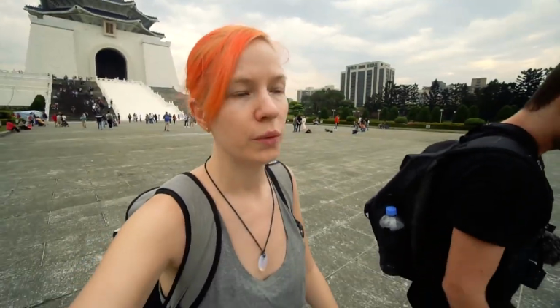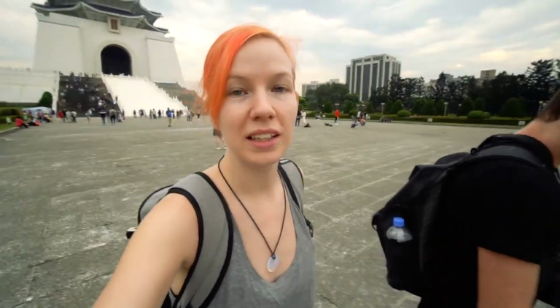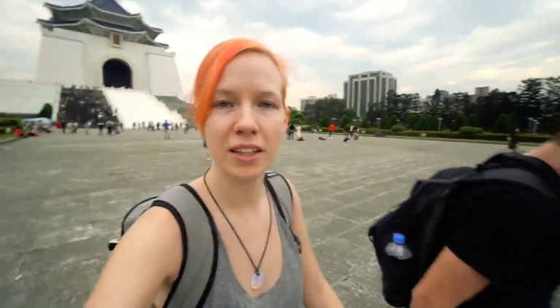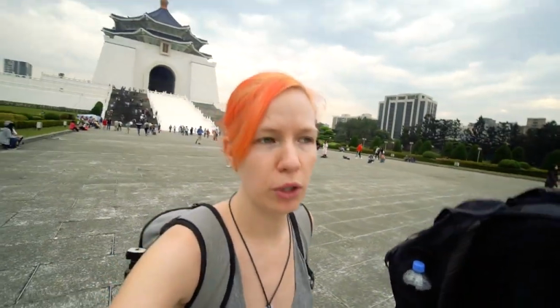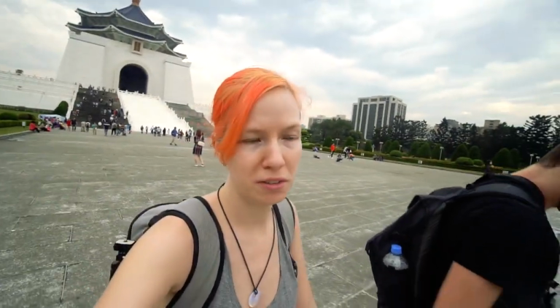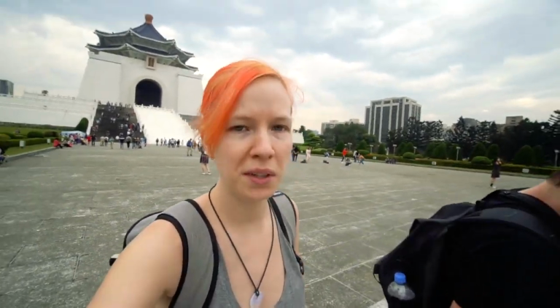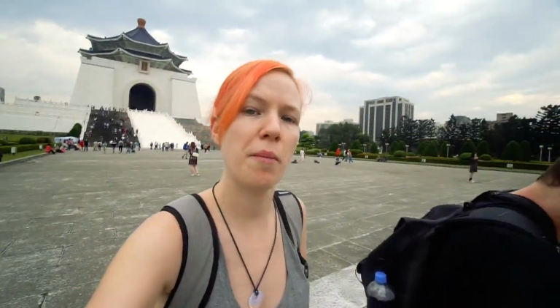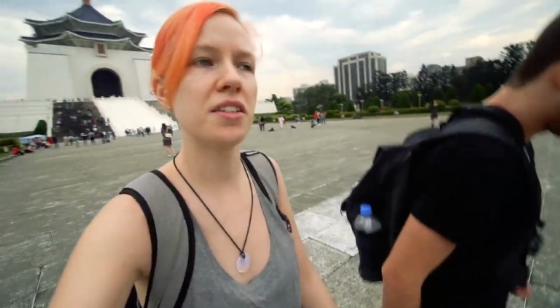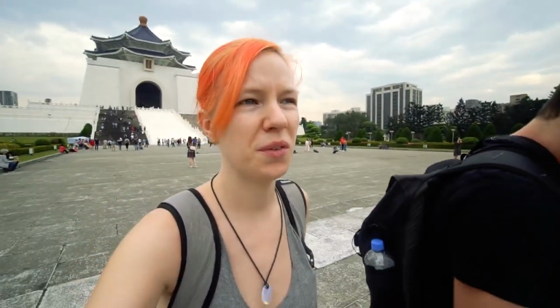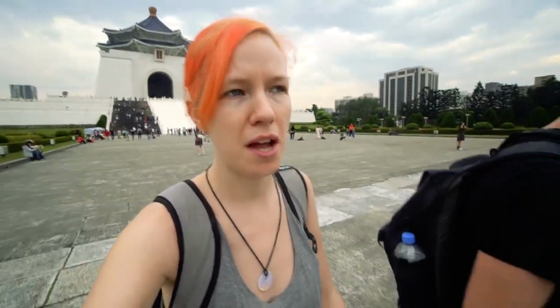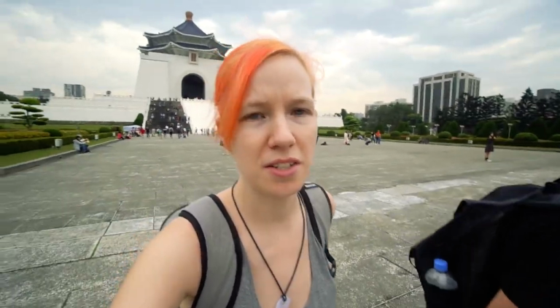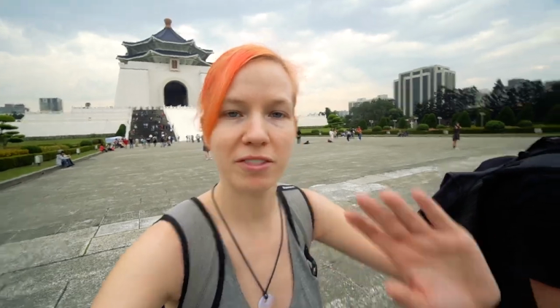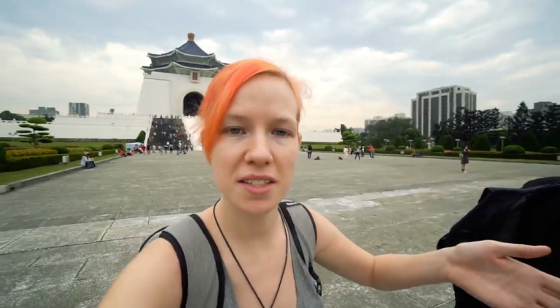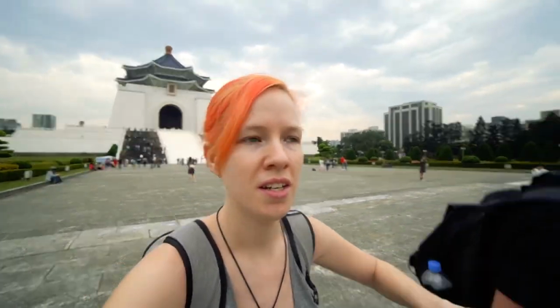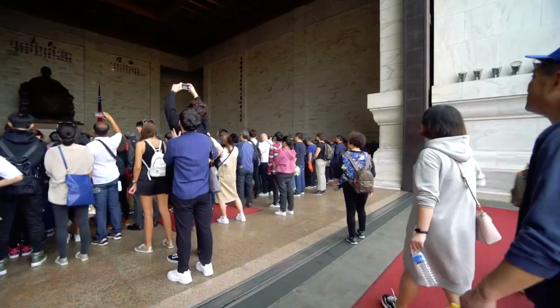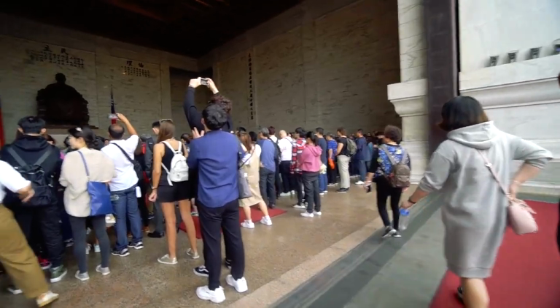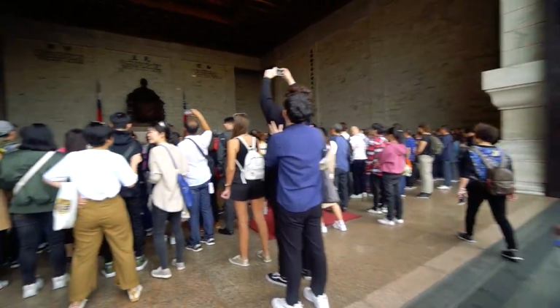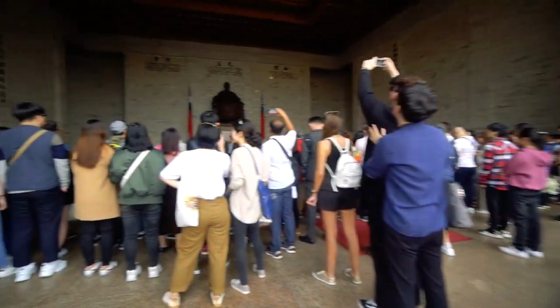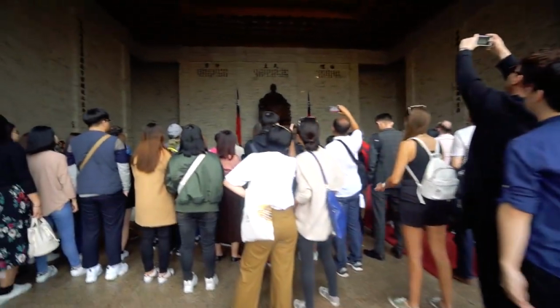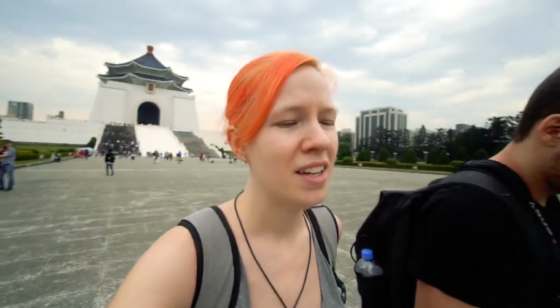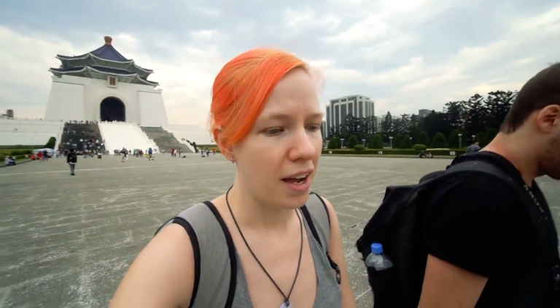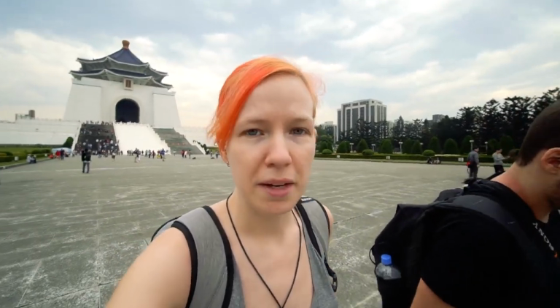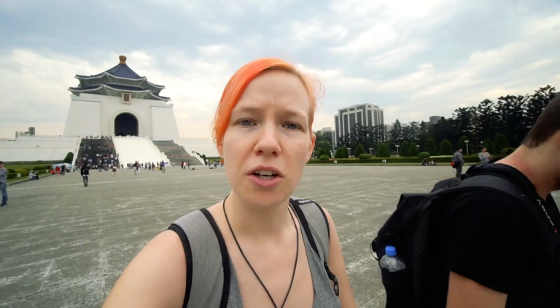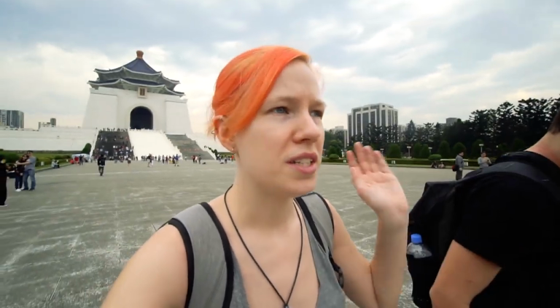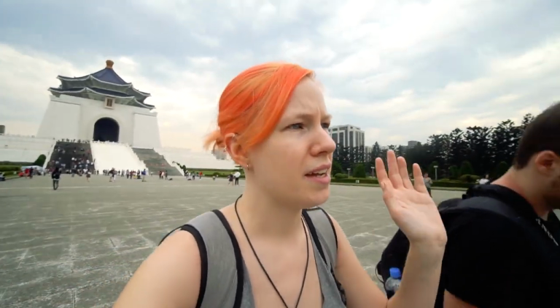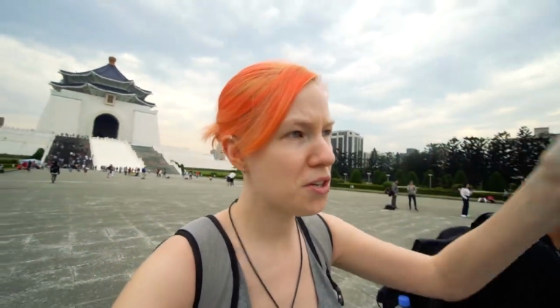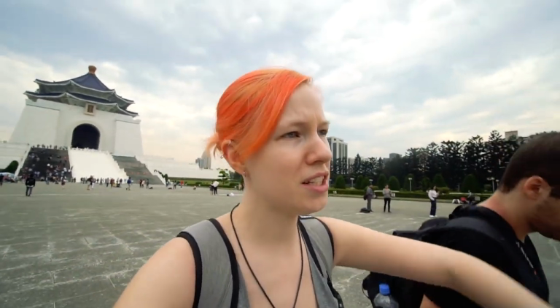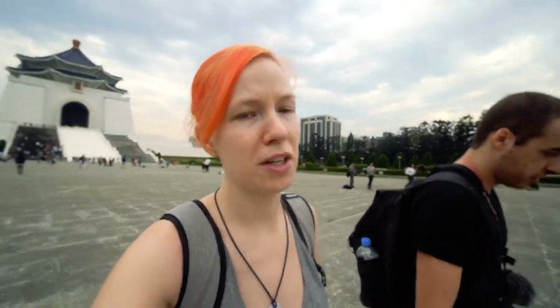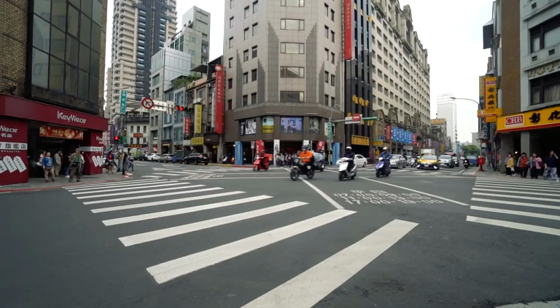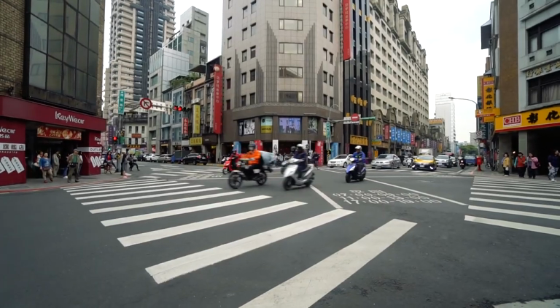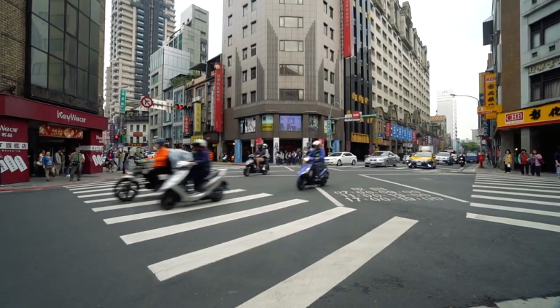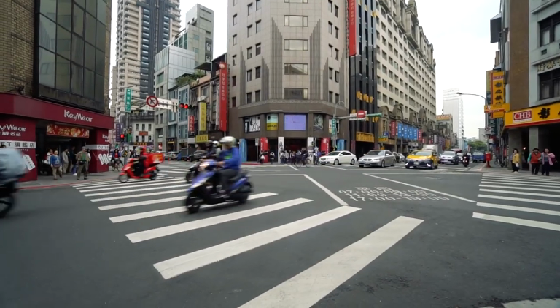We are leaving Memorial Hall for now — we're gonna have to come back another day. We don't really have time today to do everything that's here, including the changing of the guards because we missed that today. Right now we're gonna go towards a metro station and meet our friend and hopefully get some food.